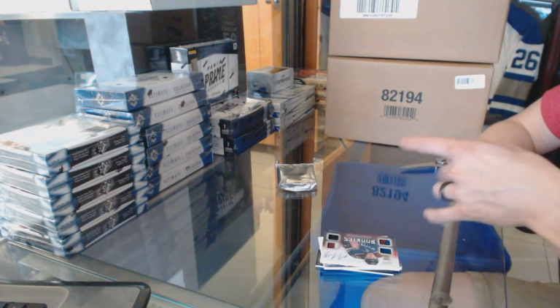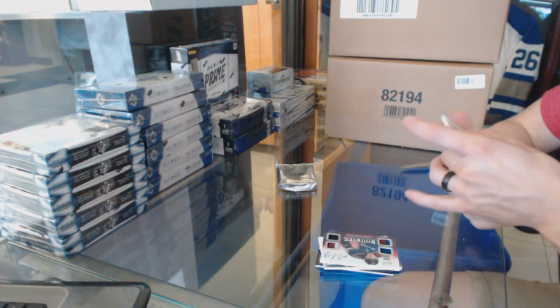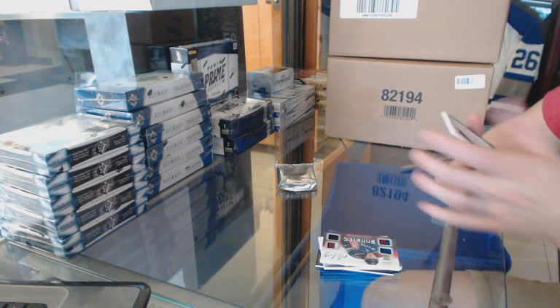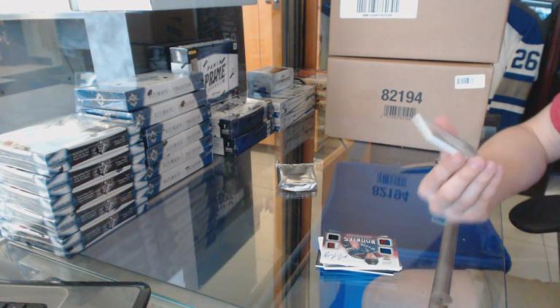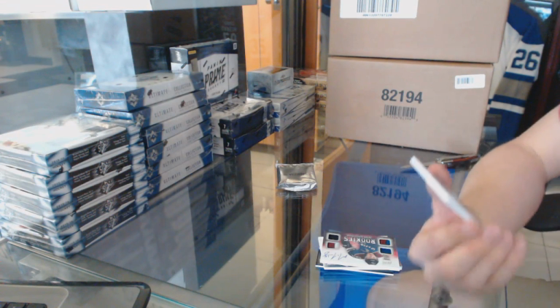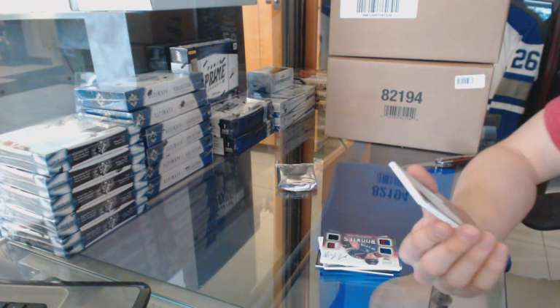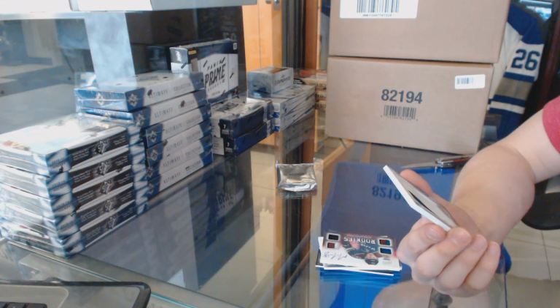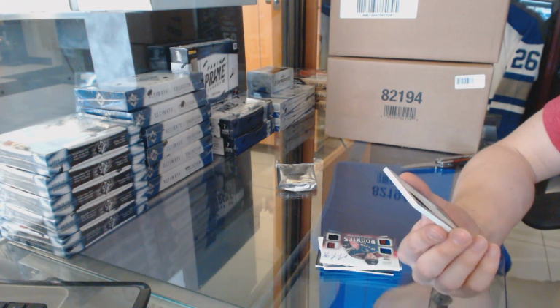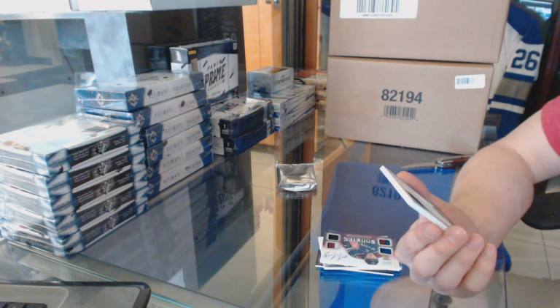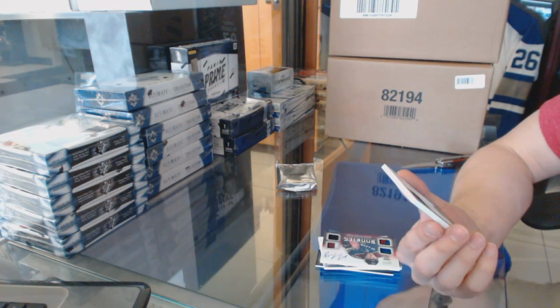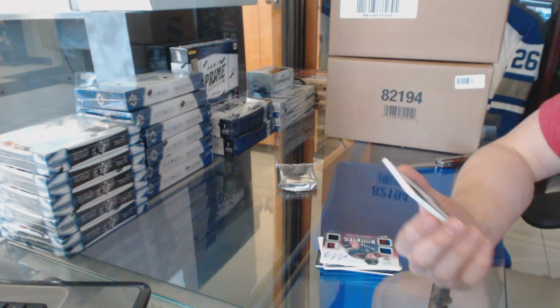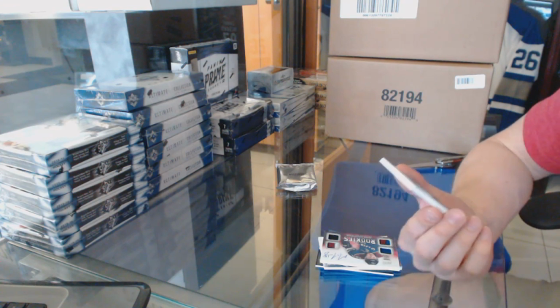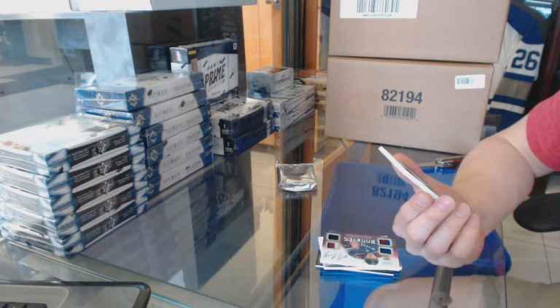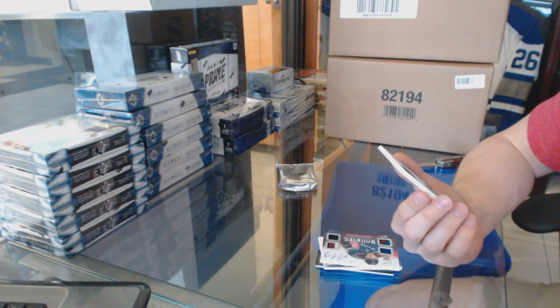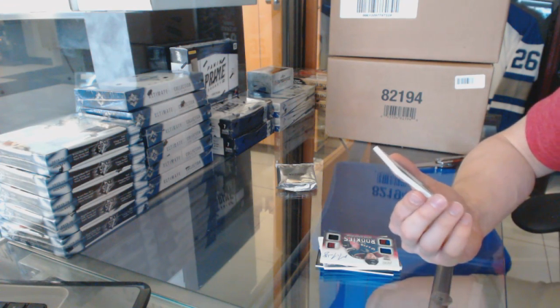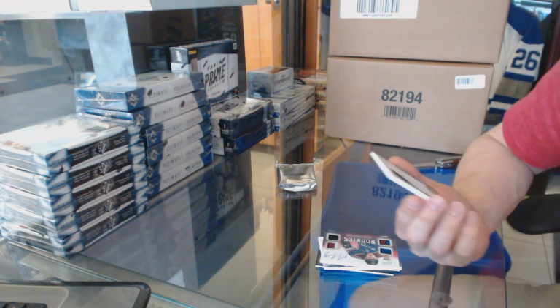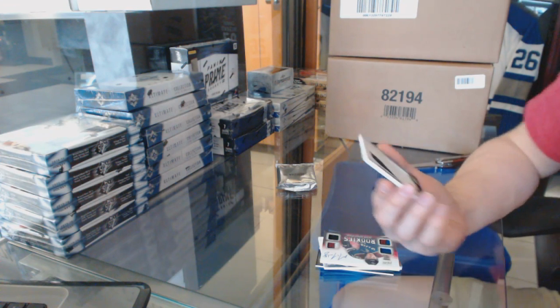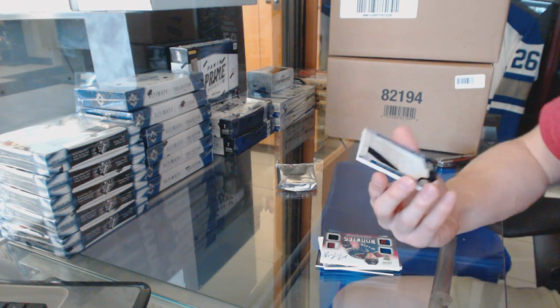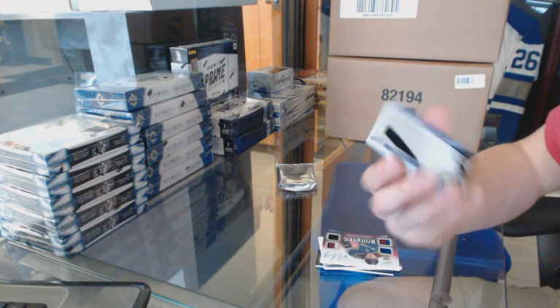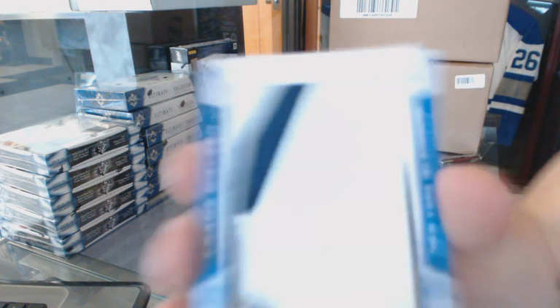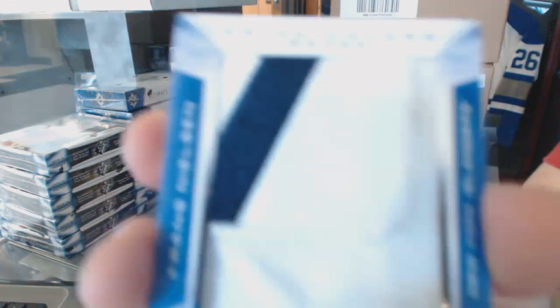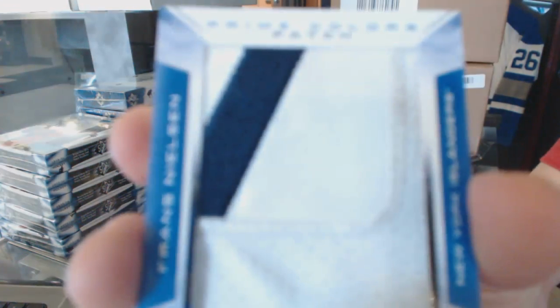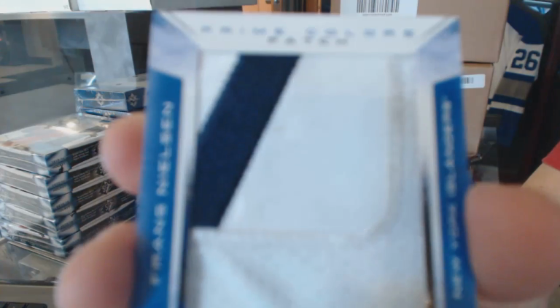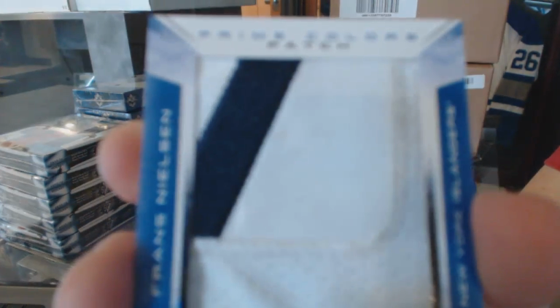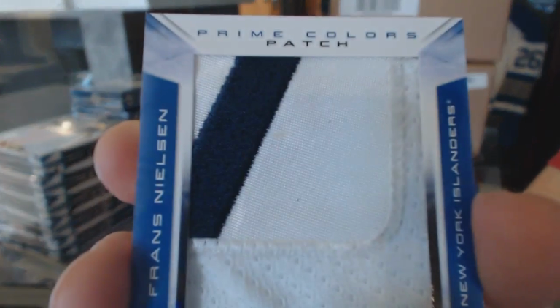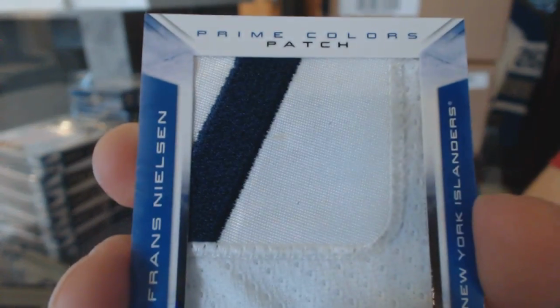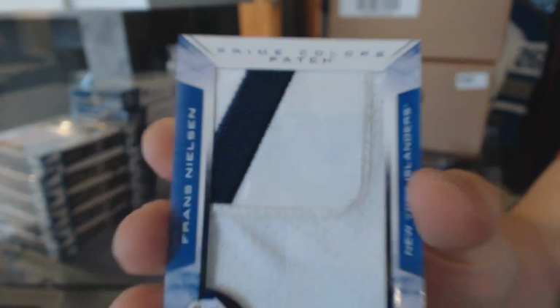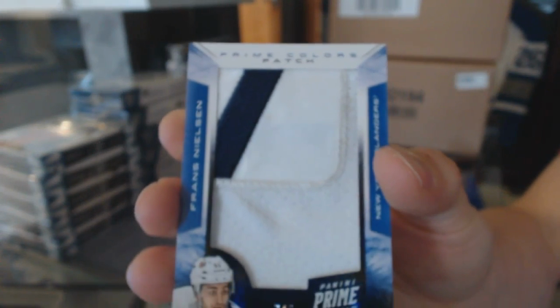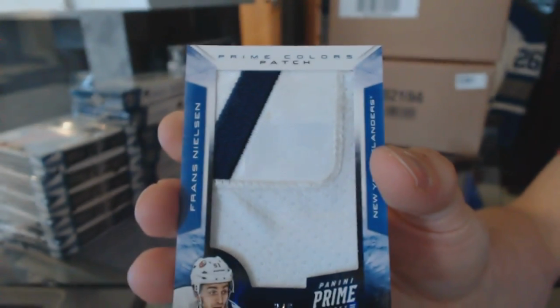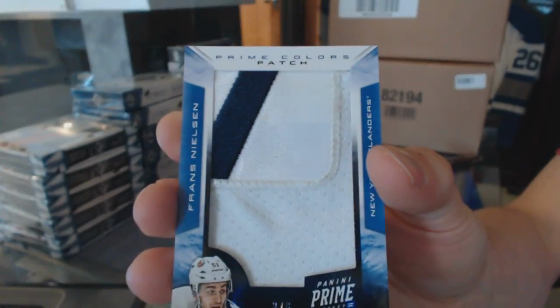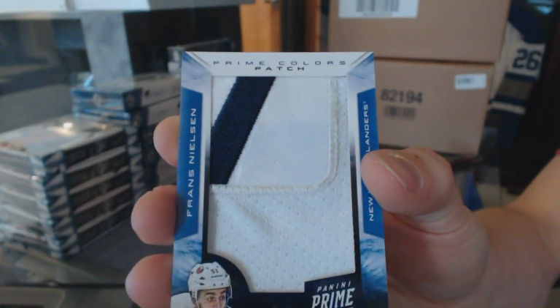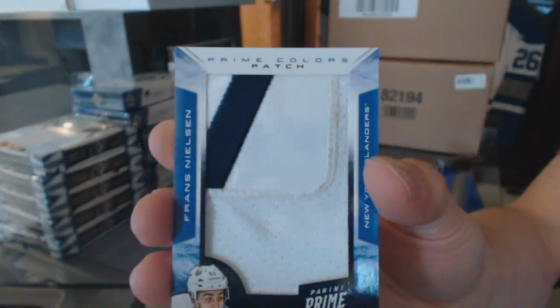And we've got a Prime Colors patch, number 3 of 6, Franz Nielsen.